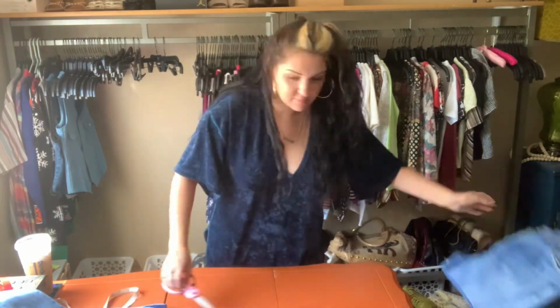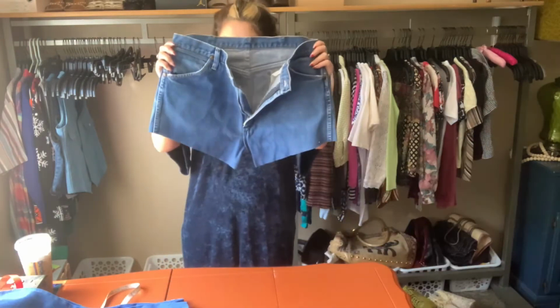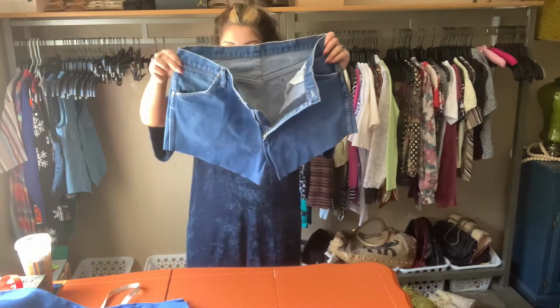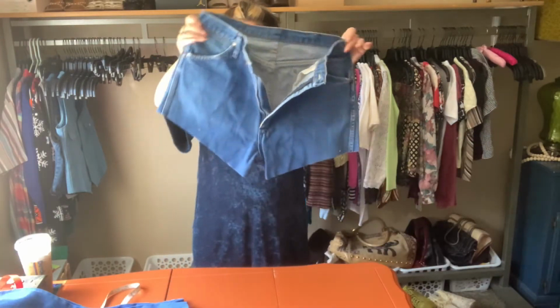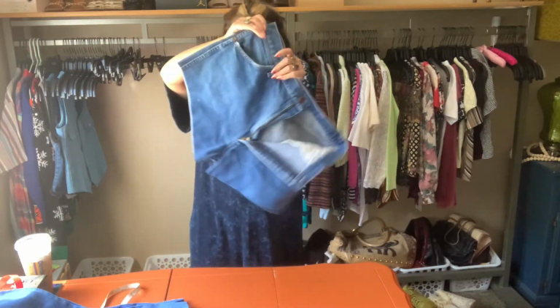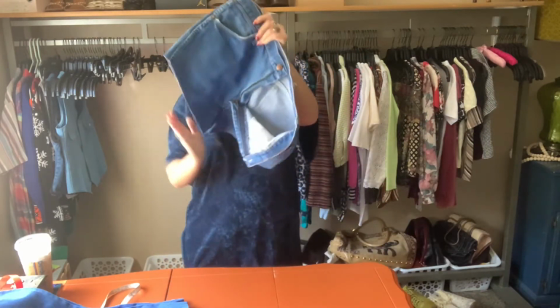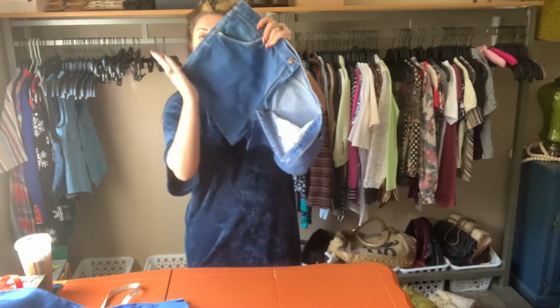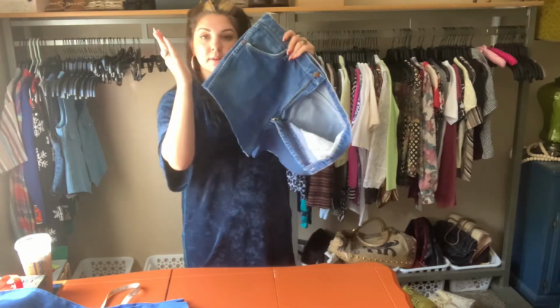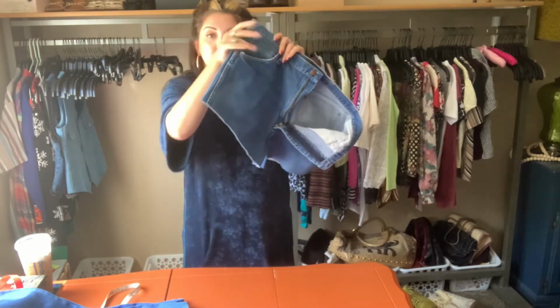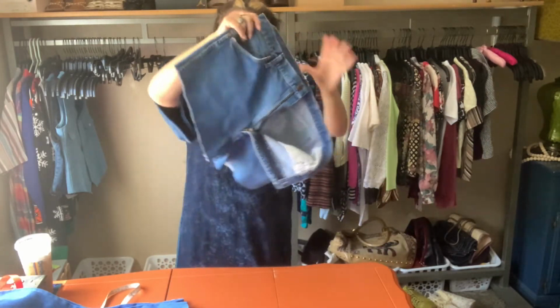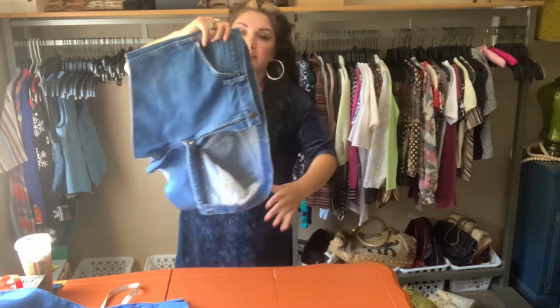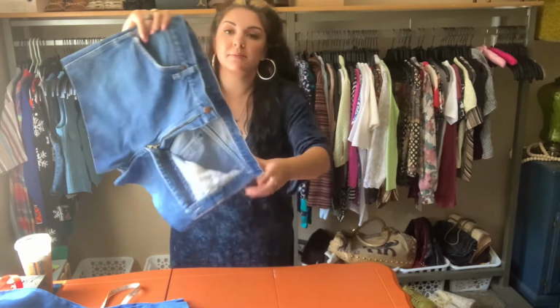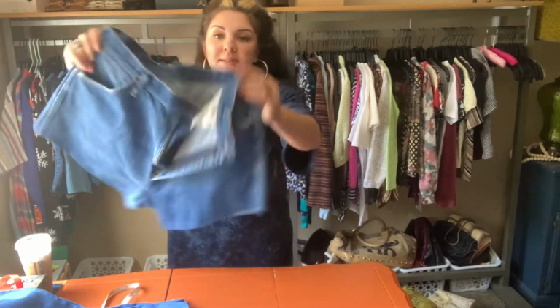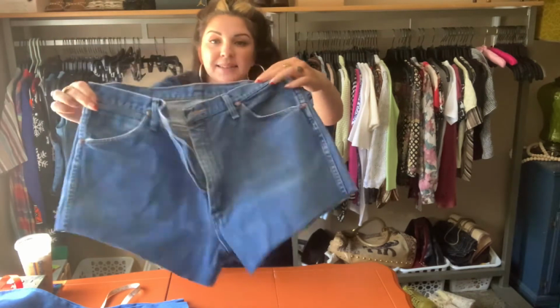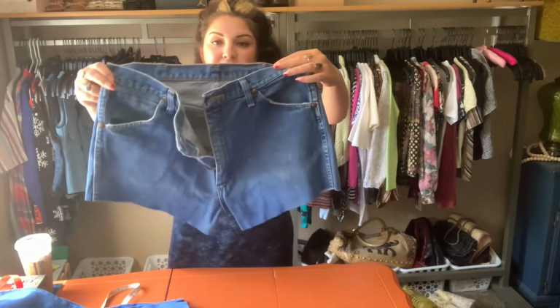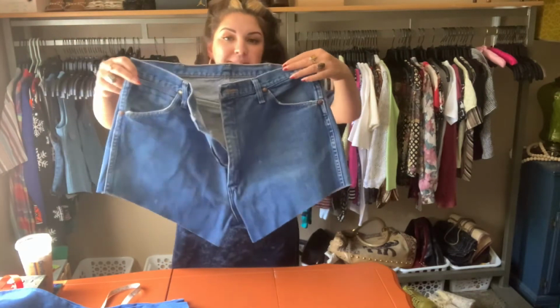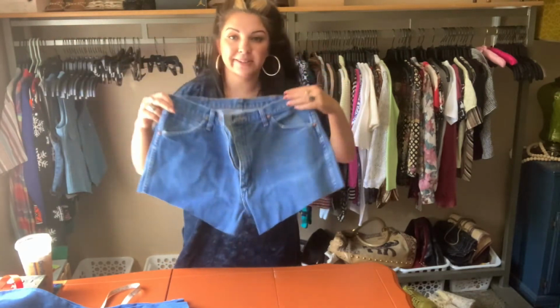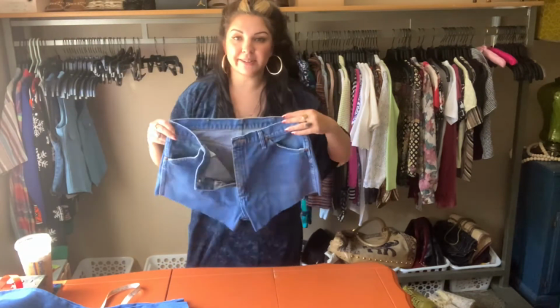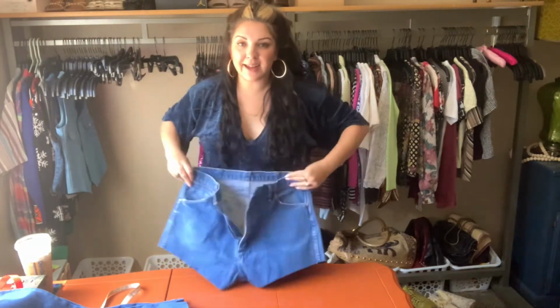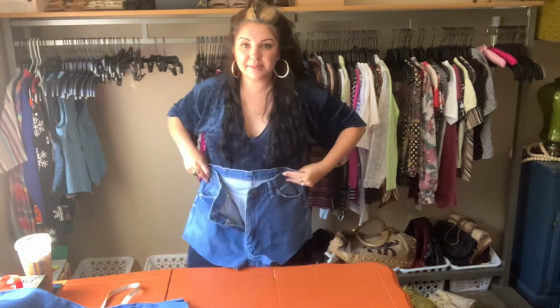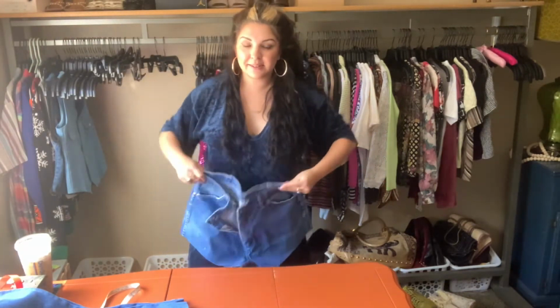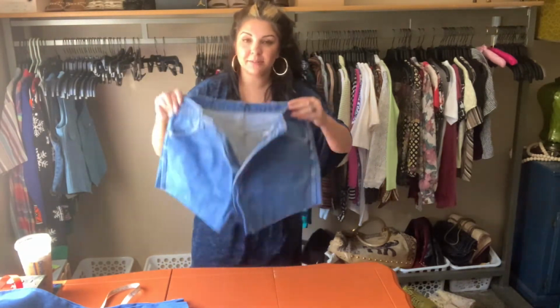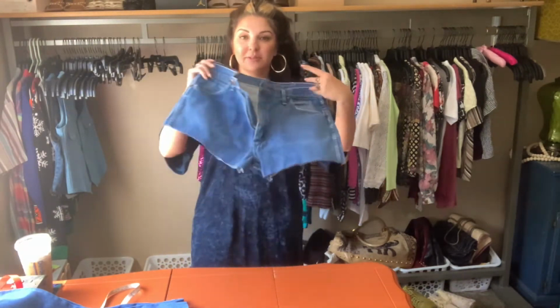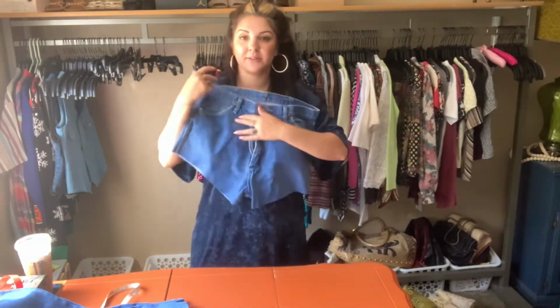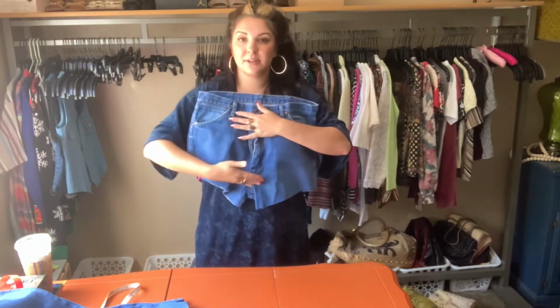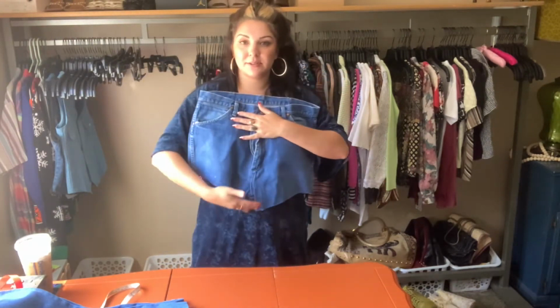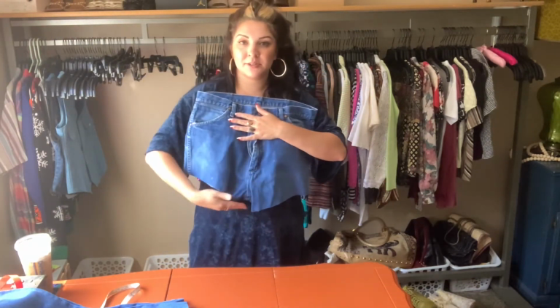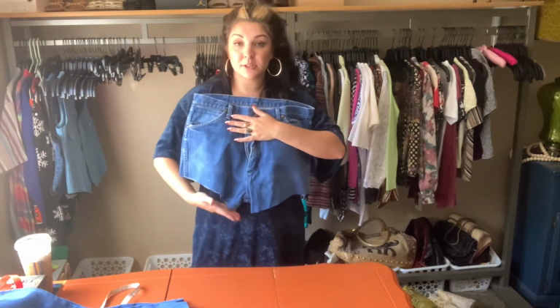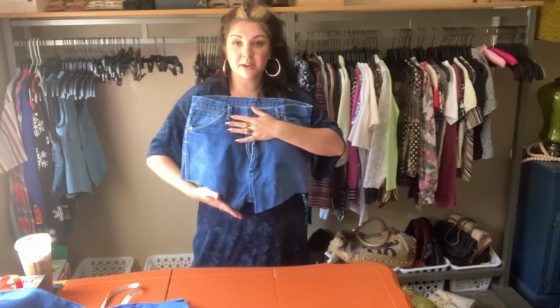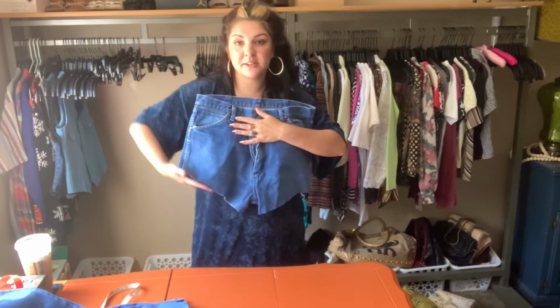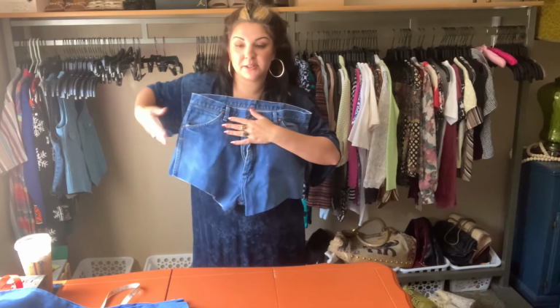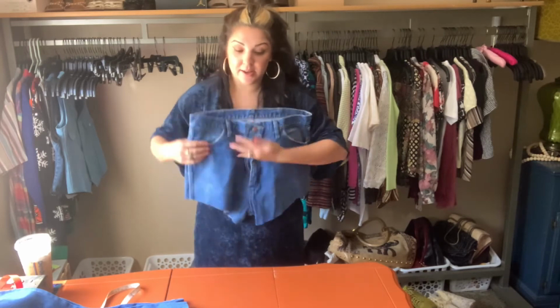Sometimes I cut at an angle — some girls like their thighs to be out a little bit more, so you start regular and then you cut up on the angle.